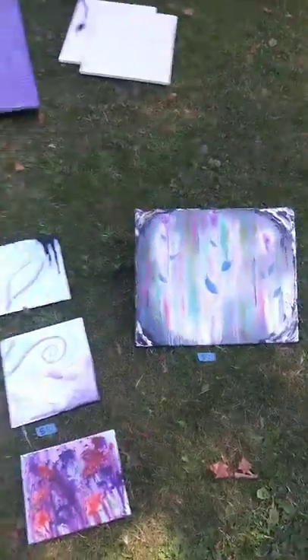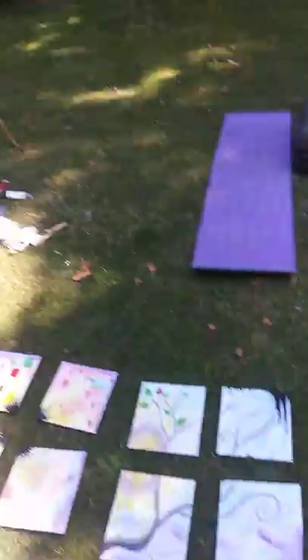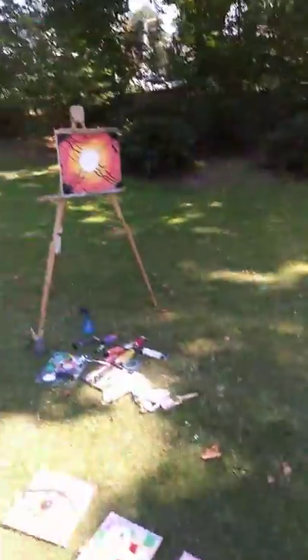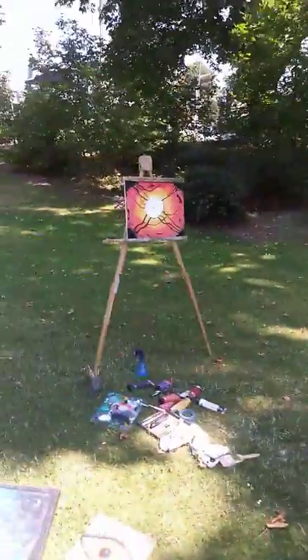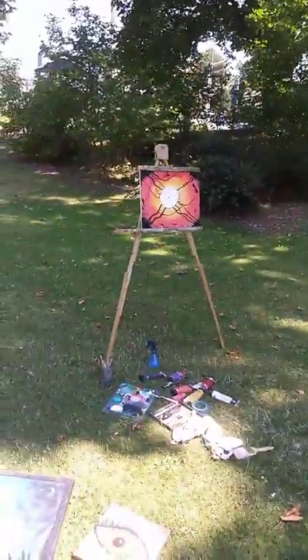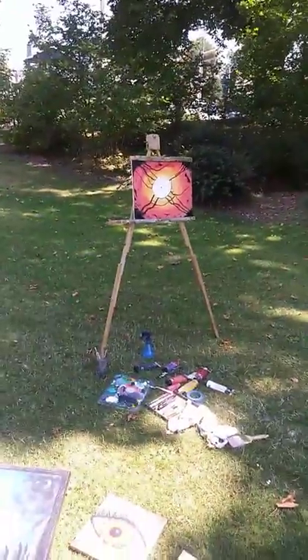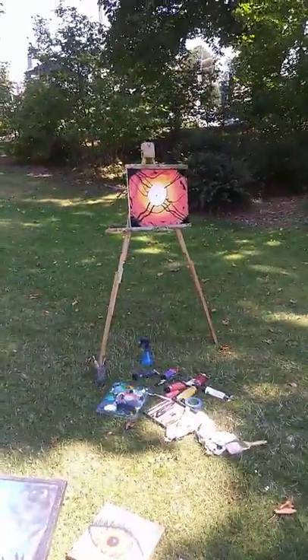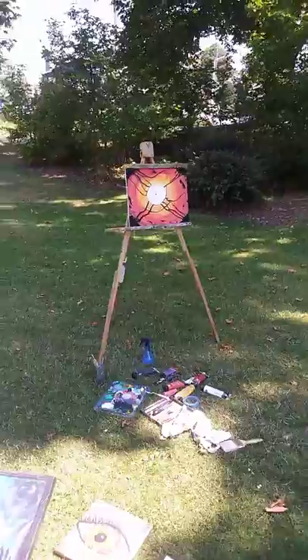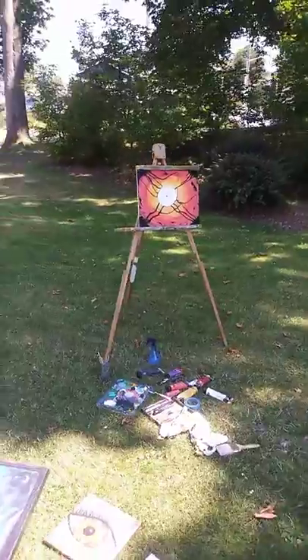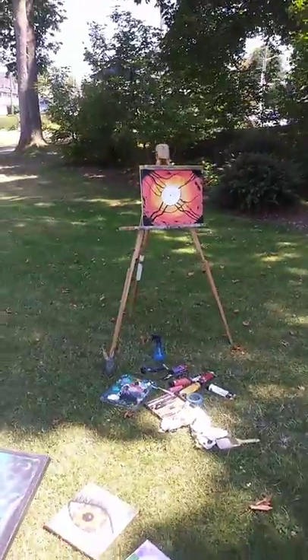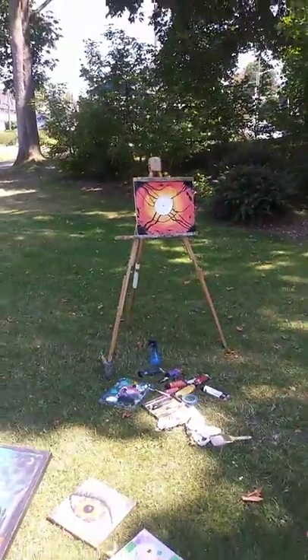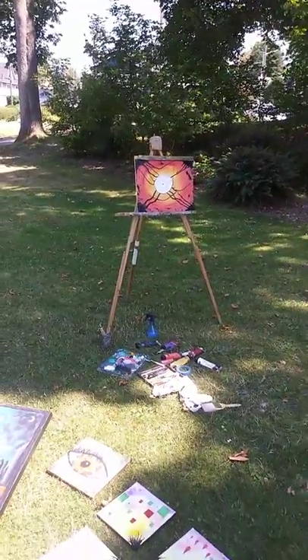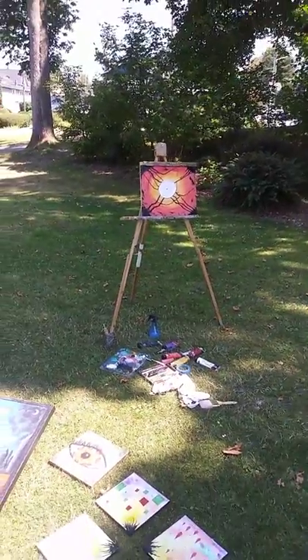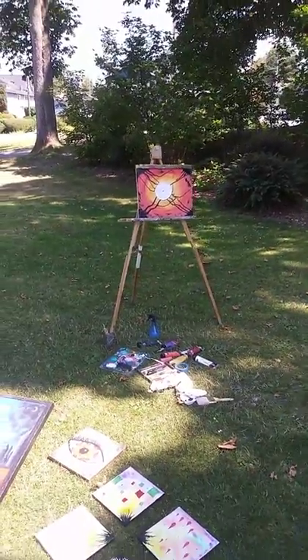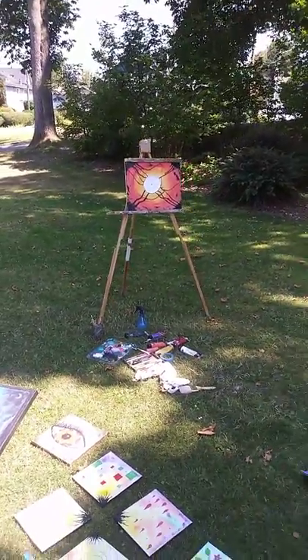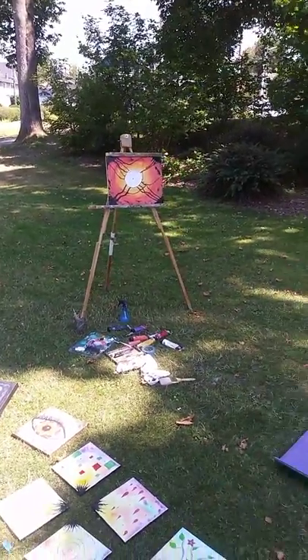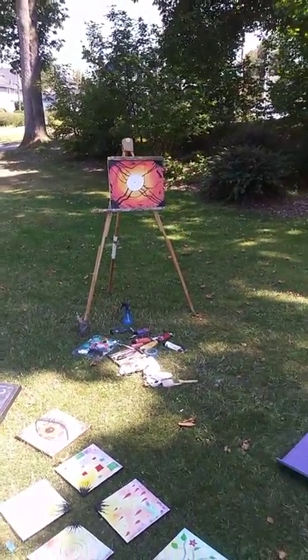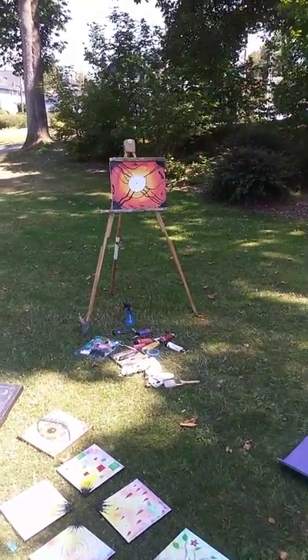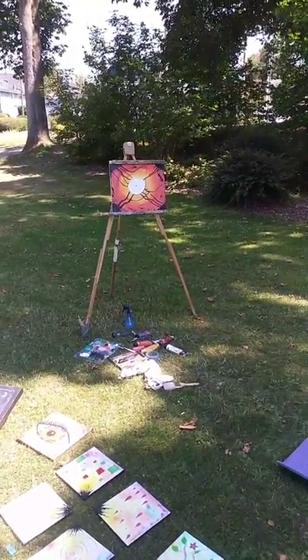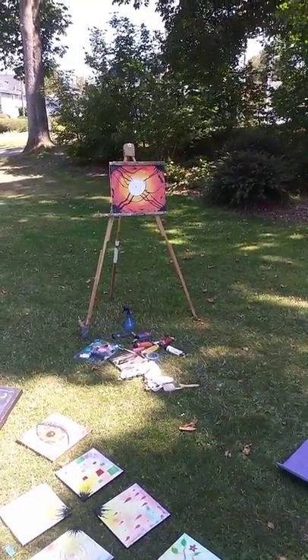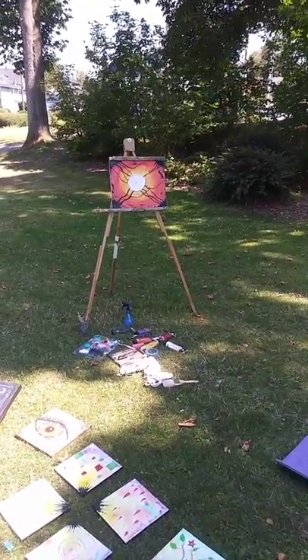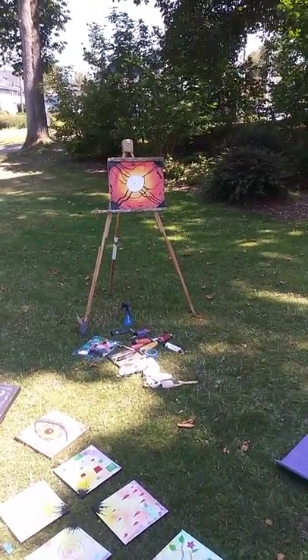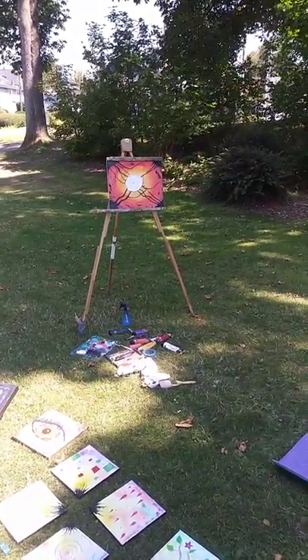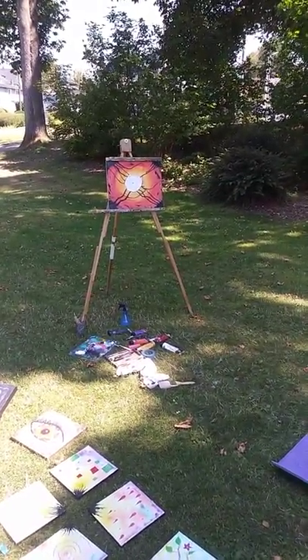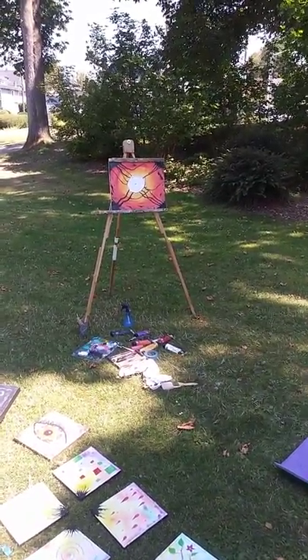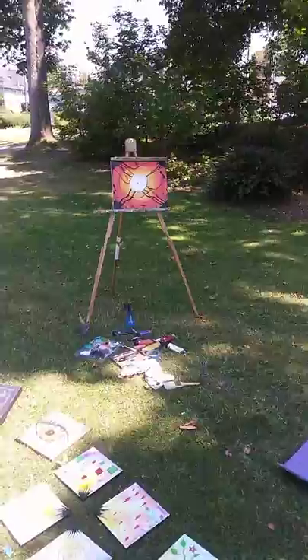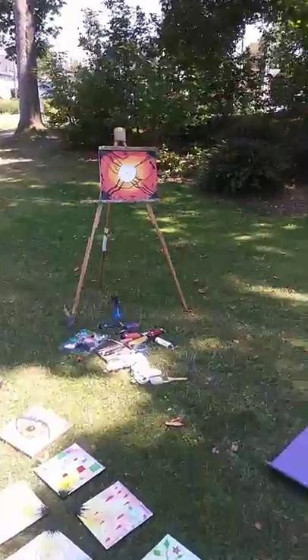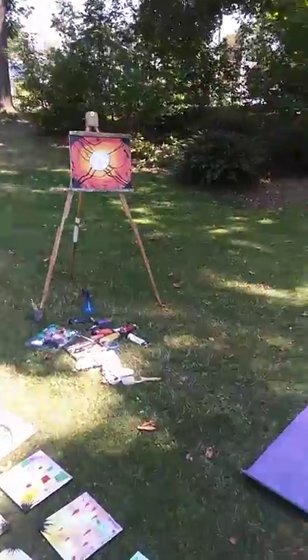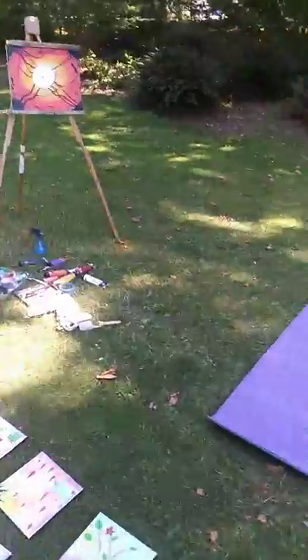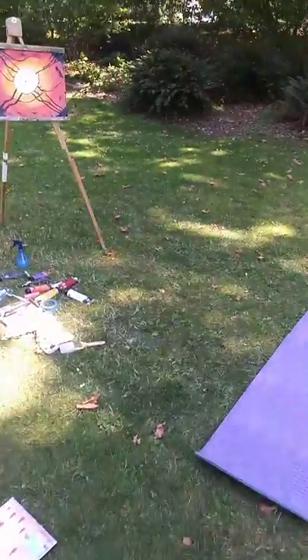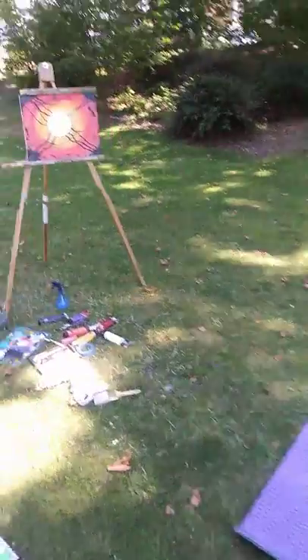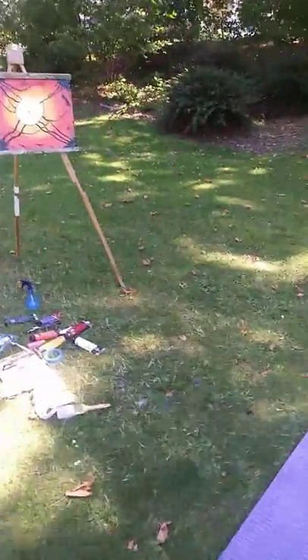So anyways guys, look how loud that is, how intense that is — really stands out. I'm excited about this one.